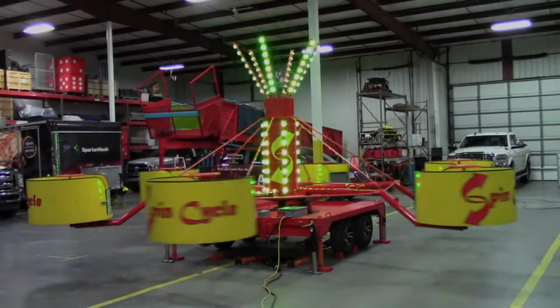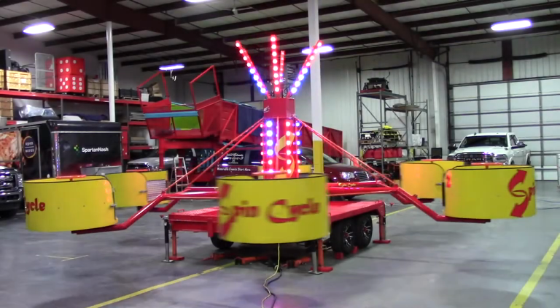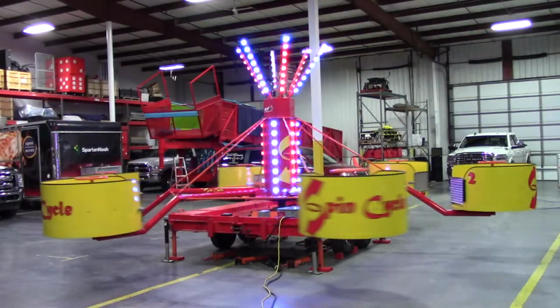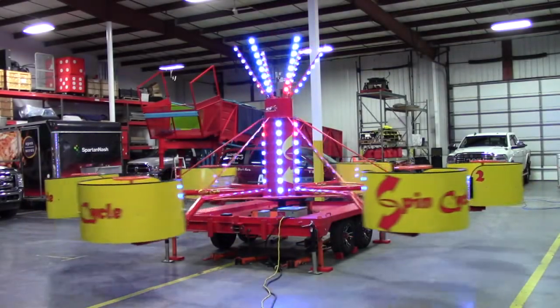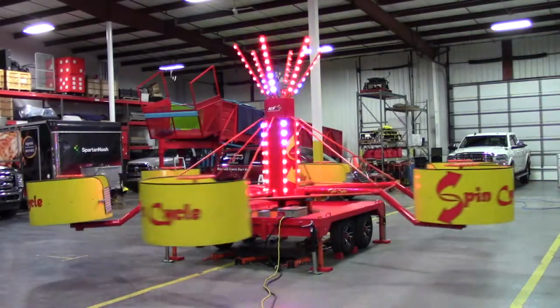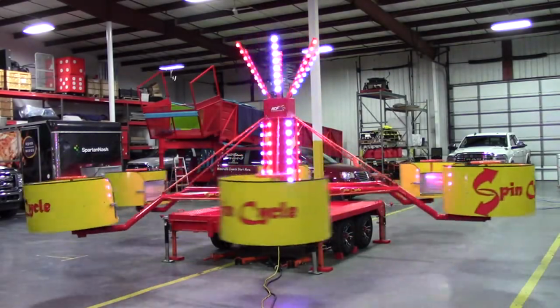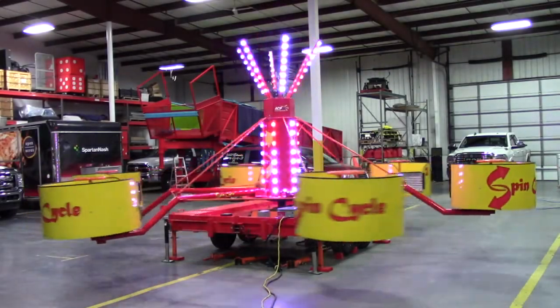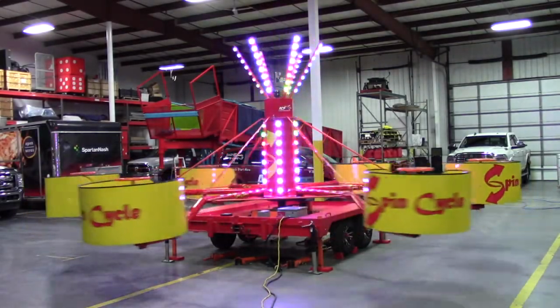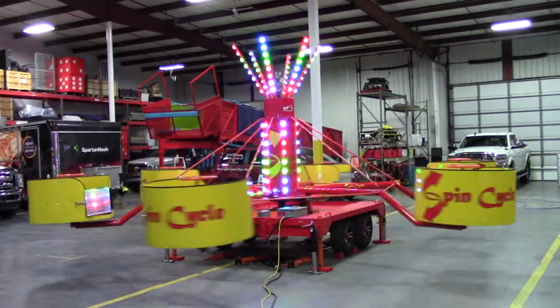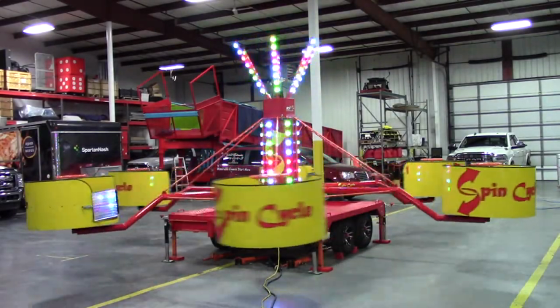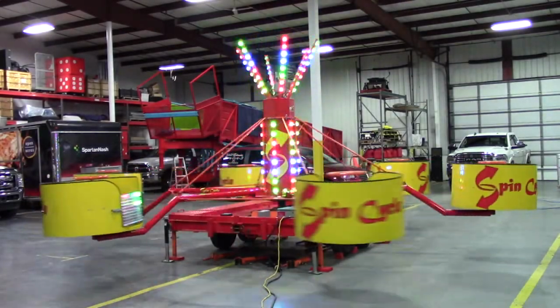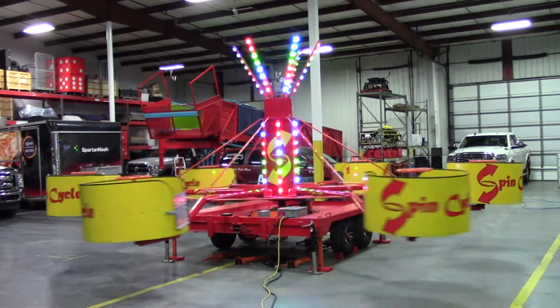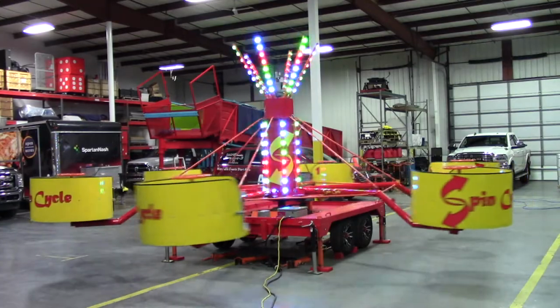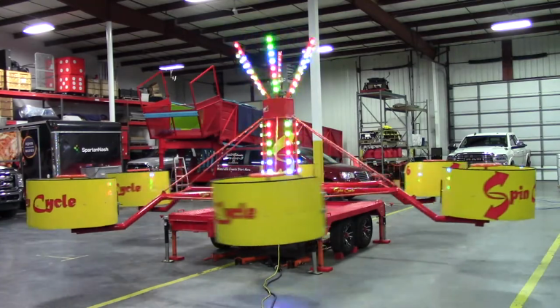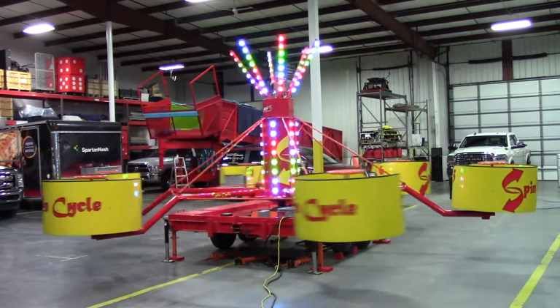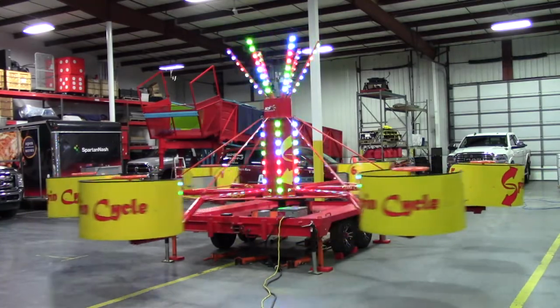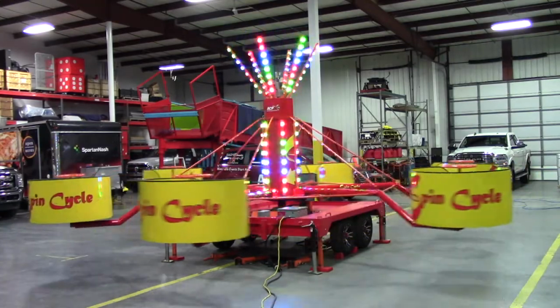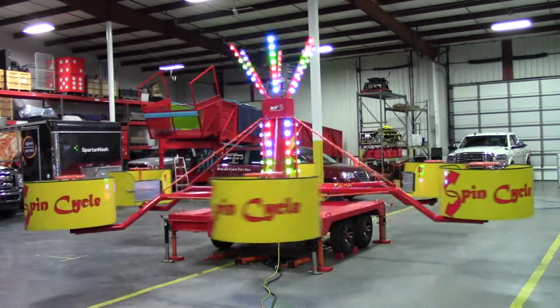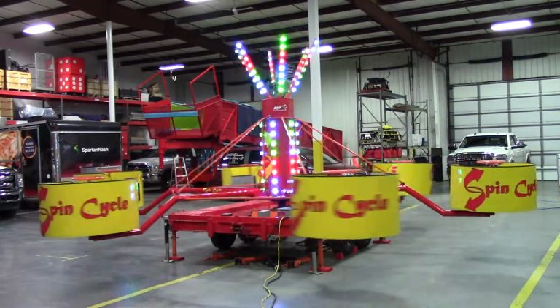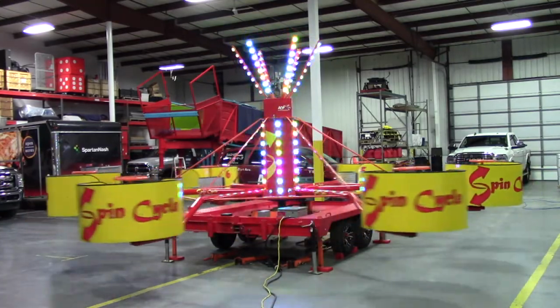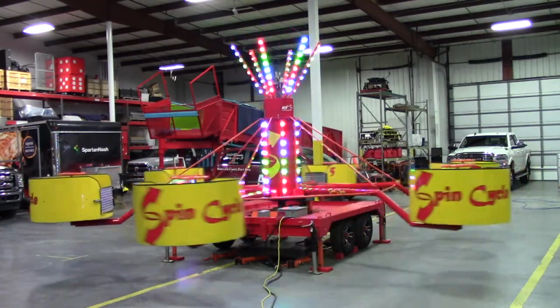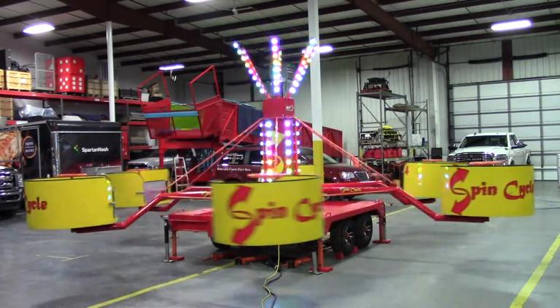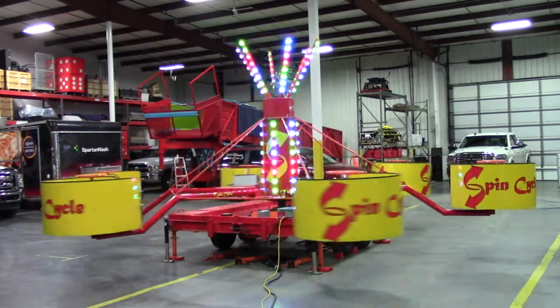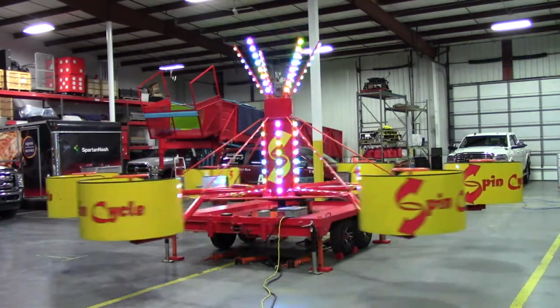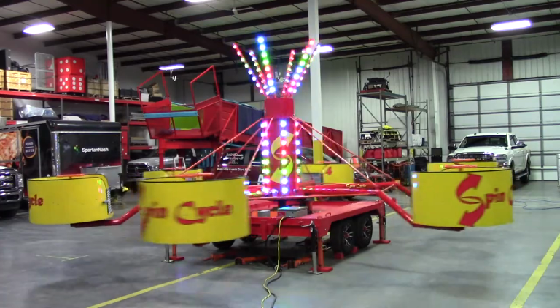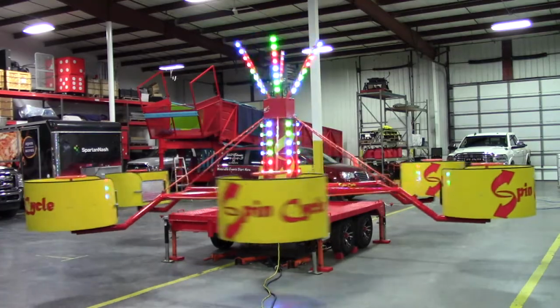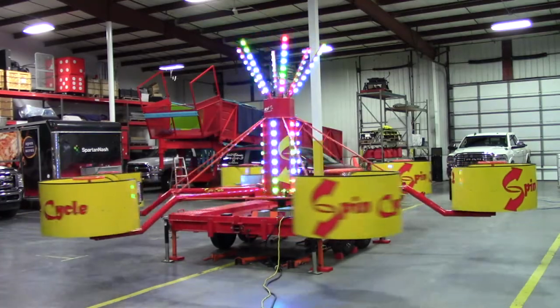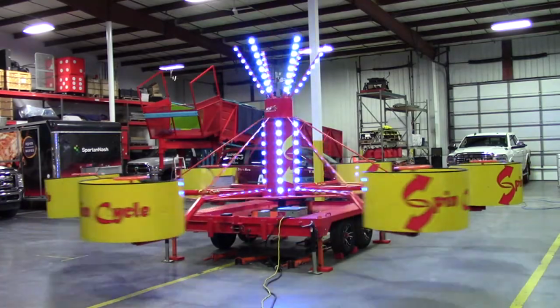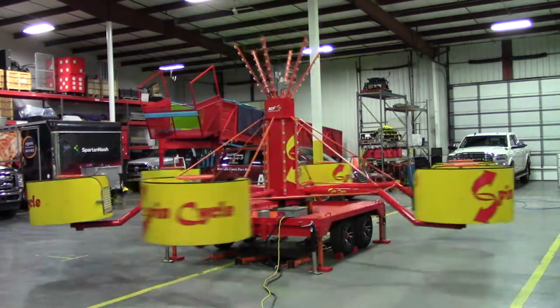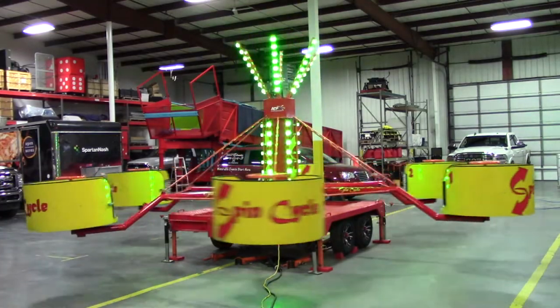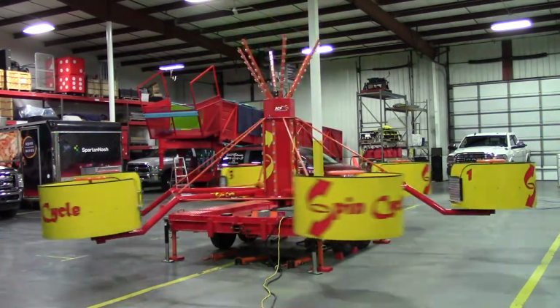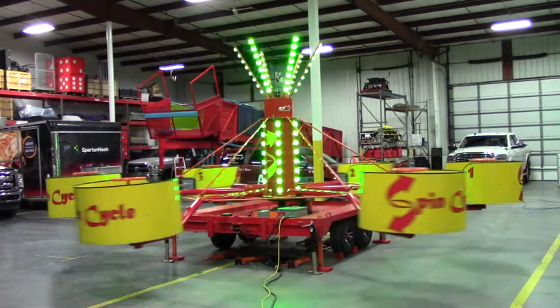Welcome to the training video for the ADM Tubs of Fun Carnival Ride. In this video, we will show you how to set up, operate, and tear down a Tubs of Fun unit. This specific unit was renamed Spin Cycle by the ride's owner.